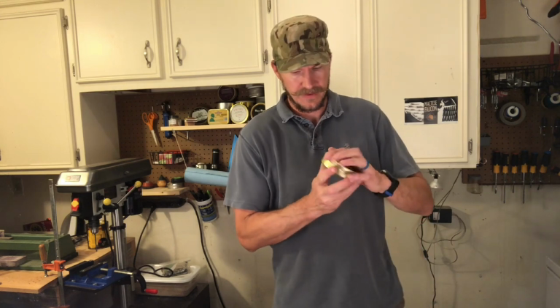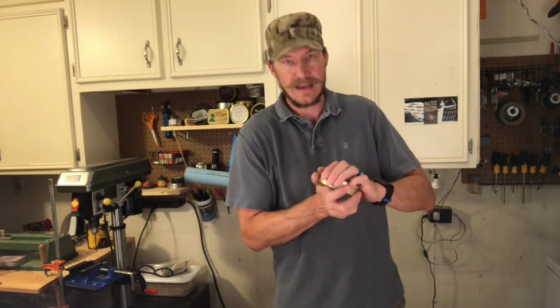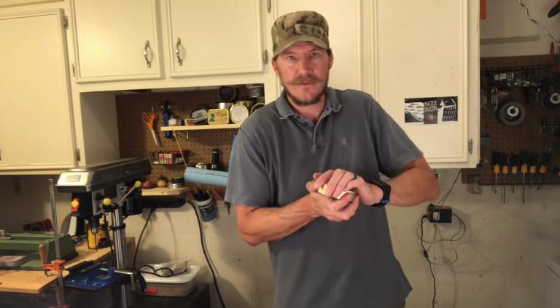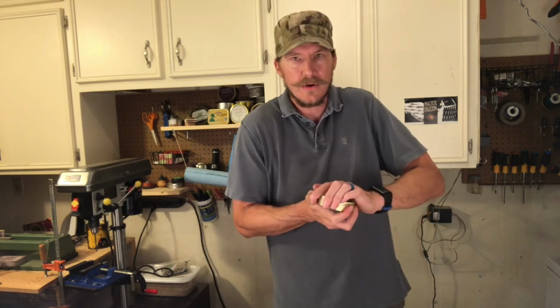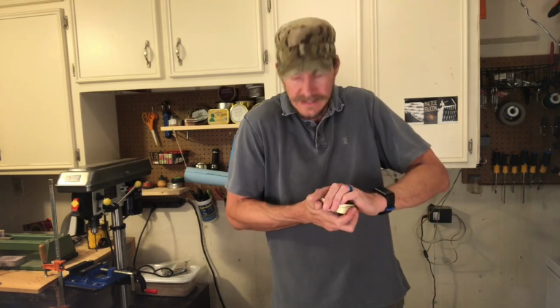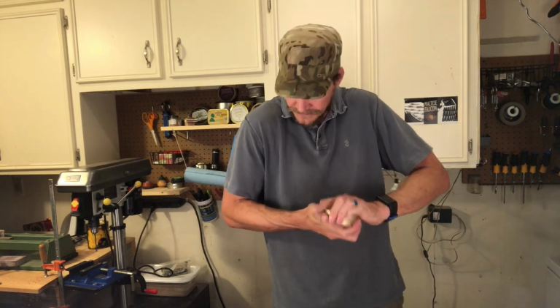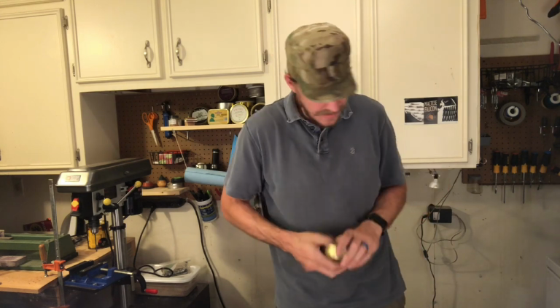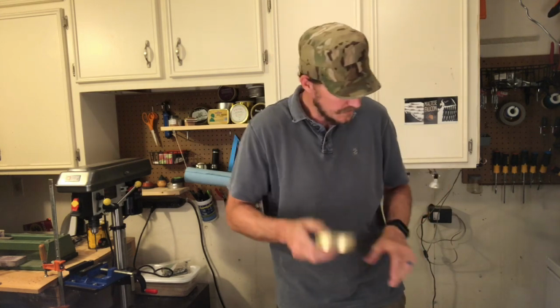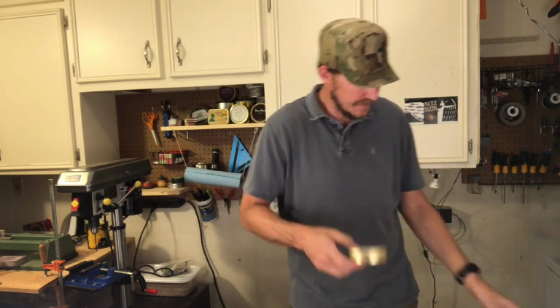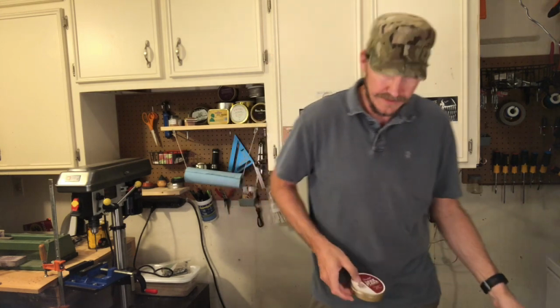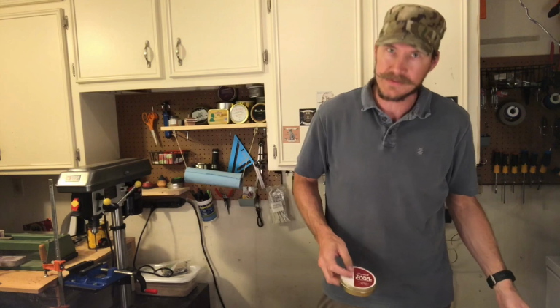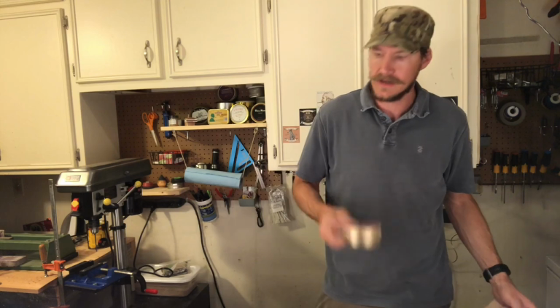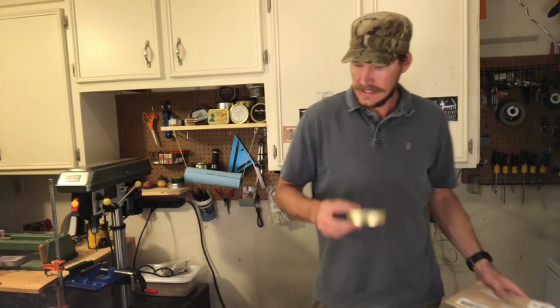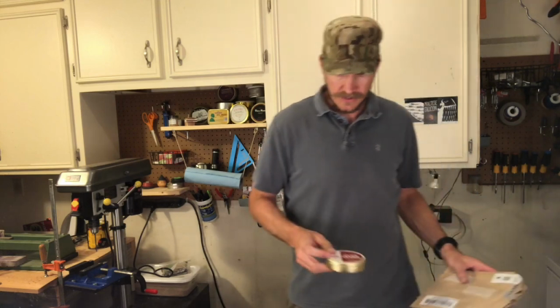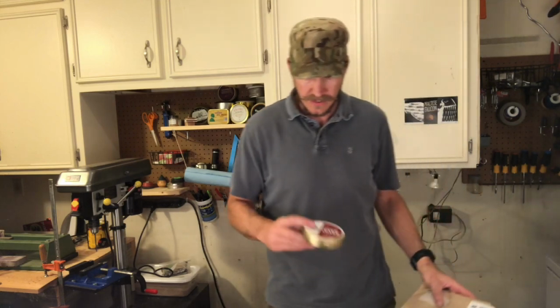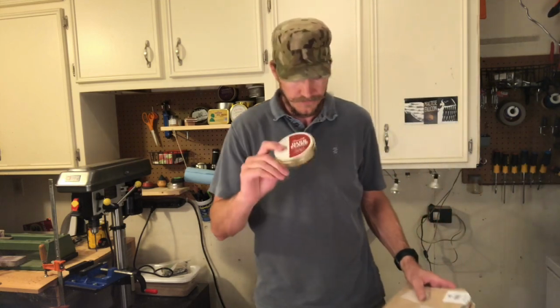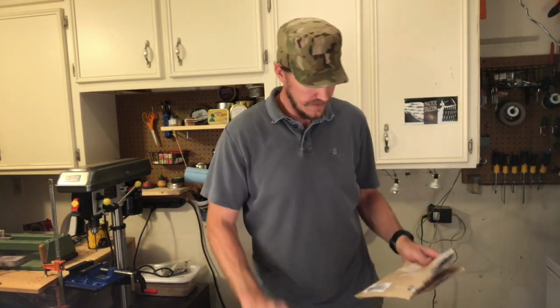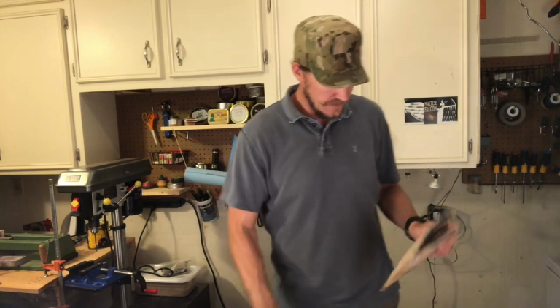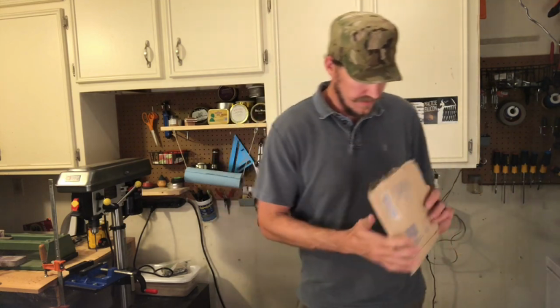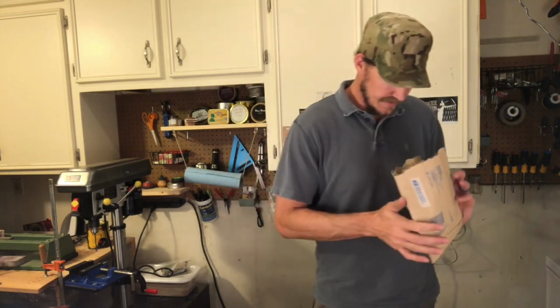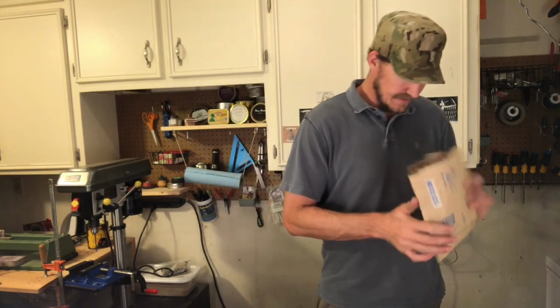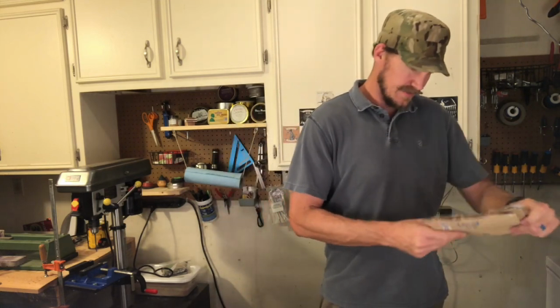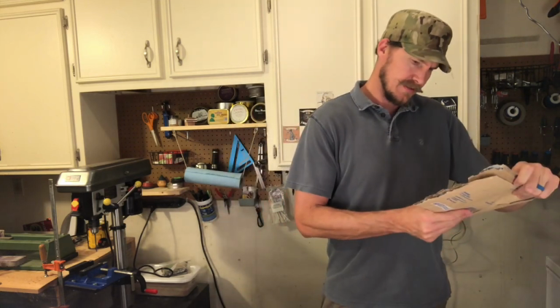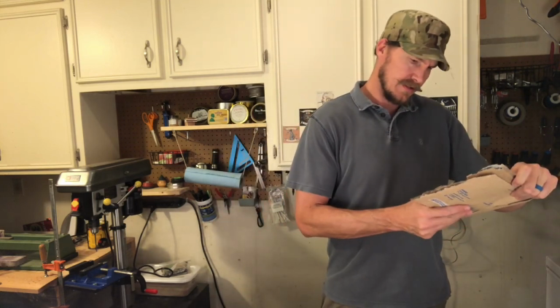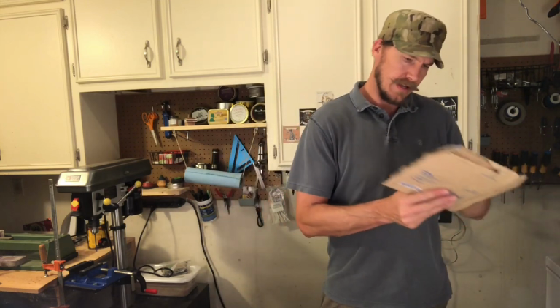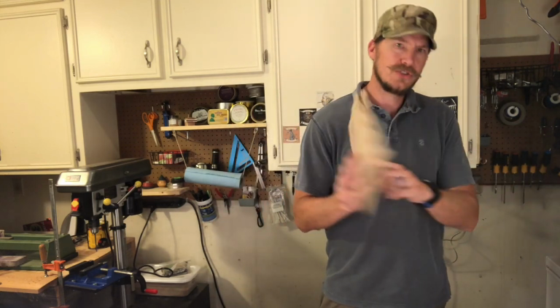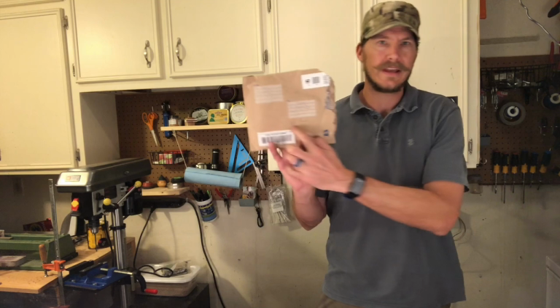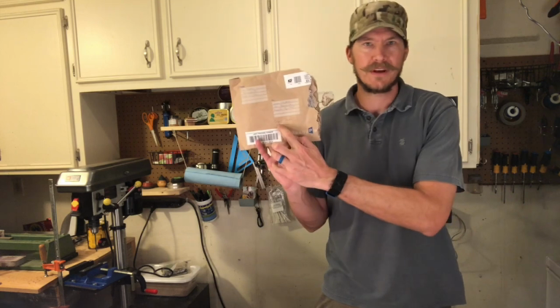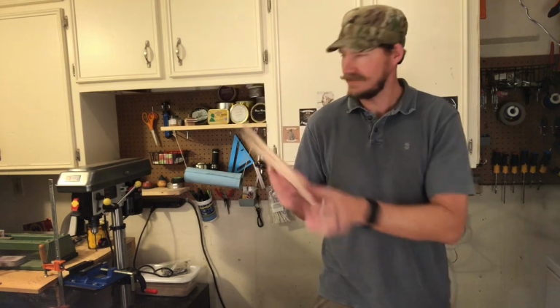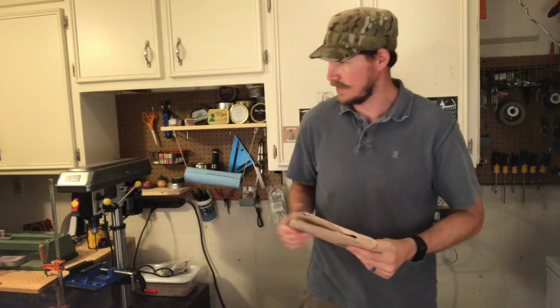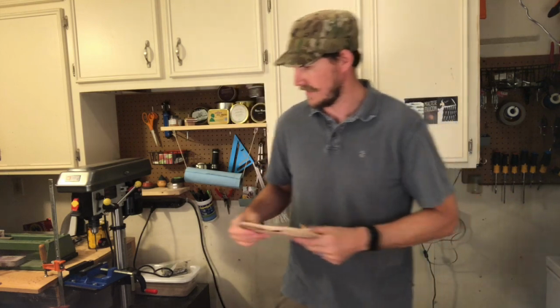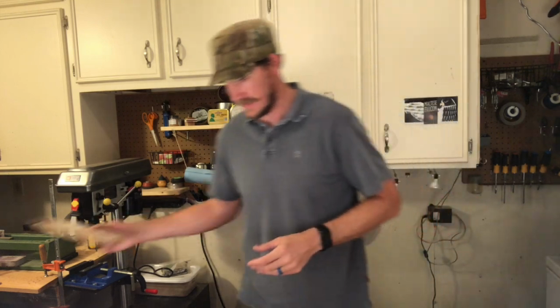If you guys don't follow OTC Piper or Catholic Pipesteader, you should do so. There's a little 'enjoy brother' note on the outside.